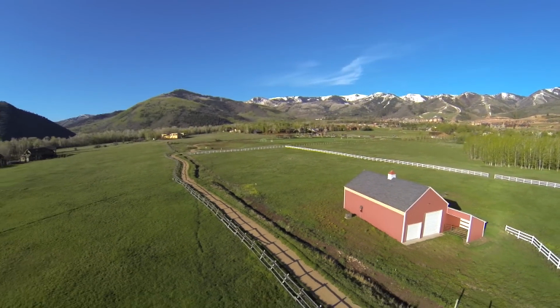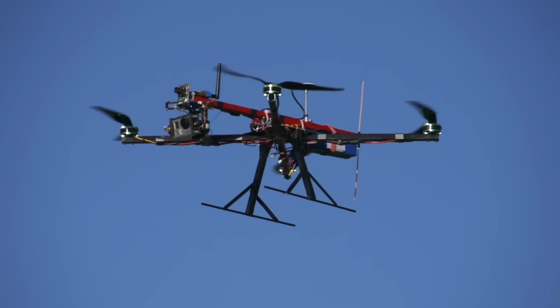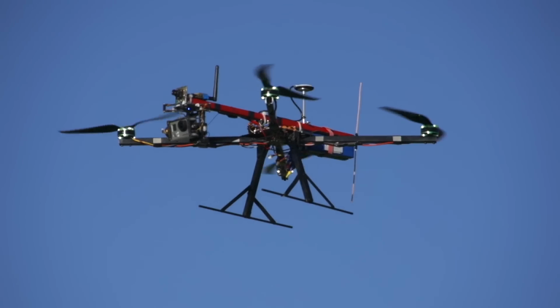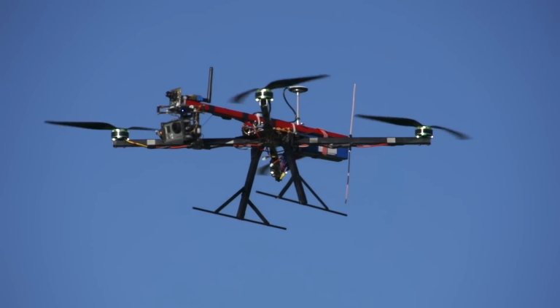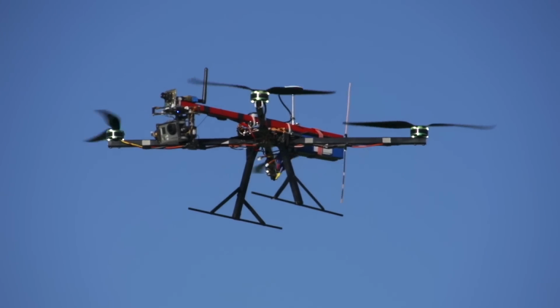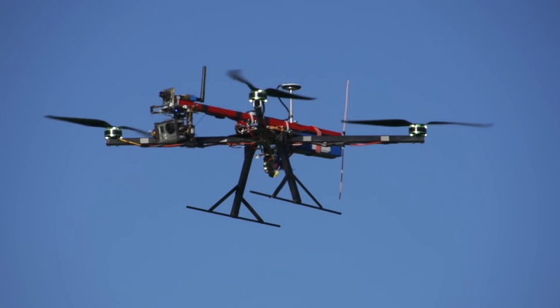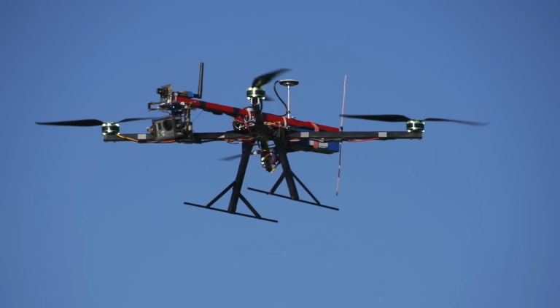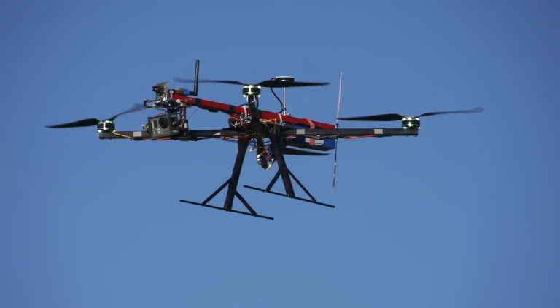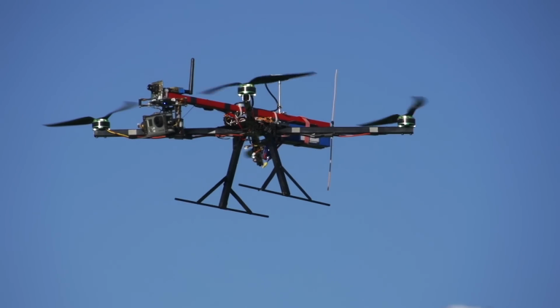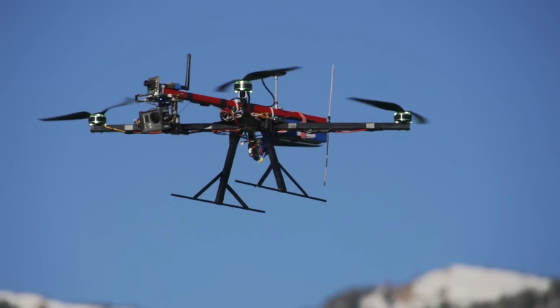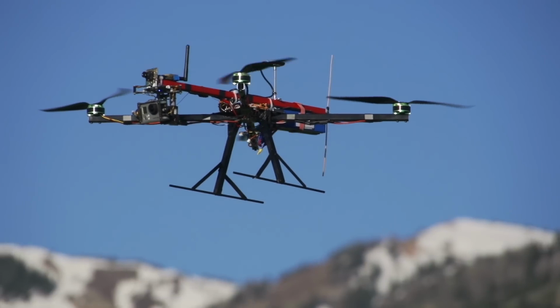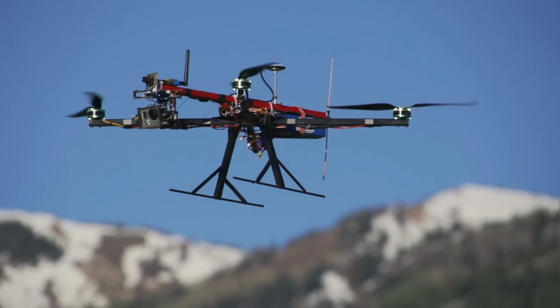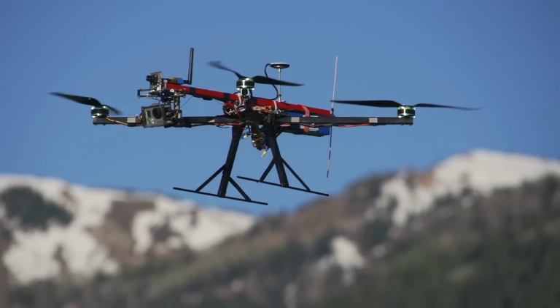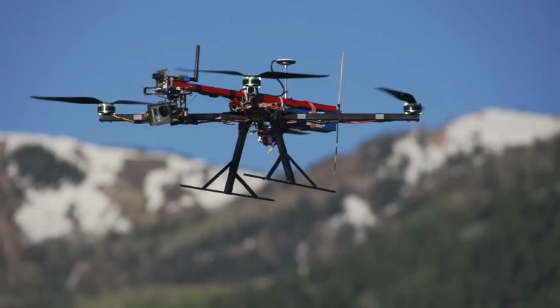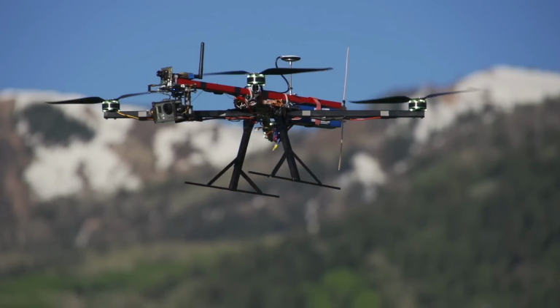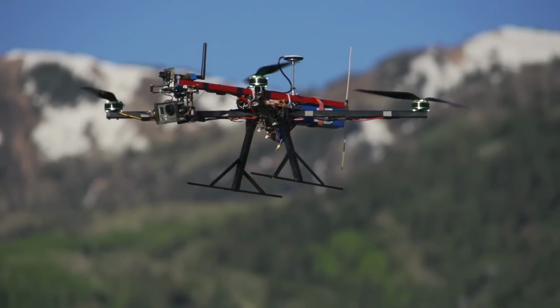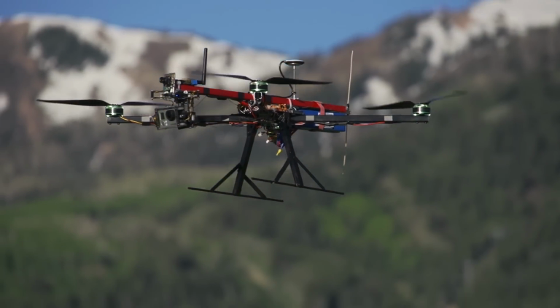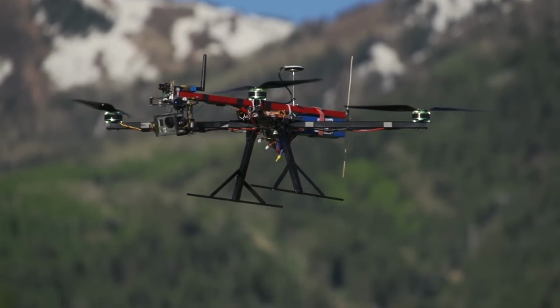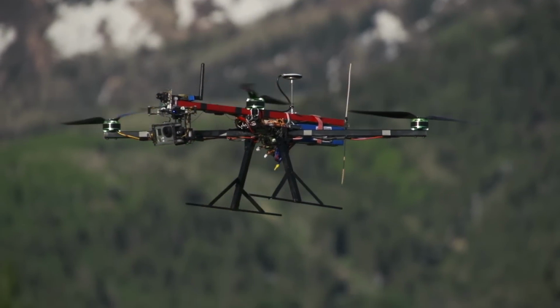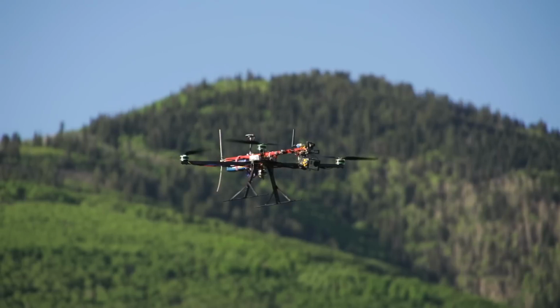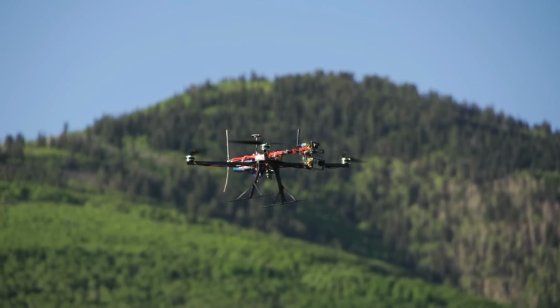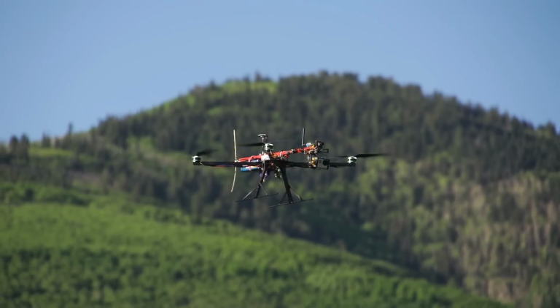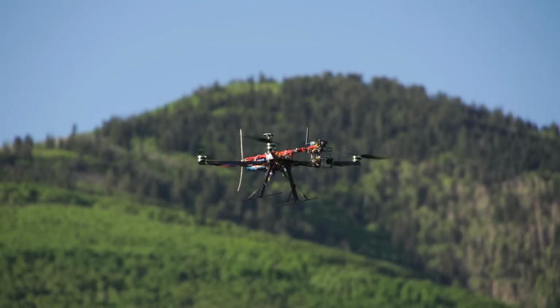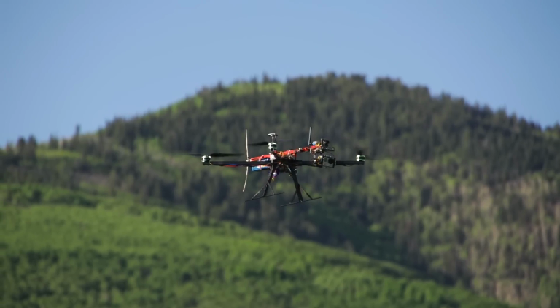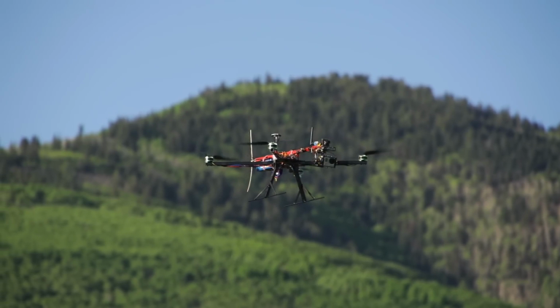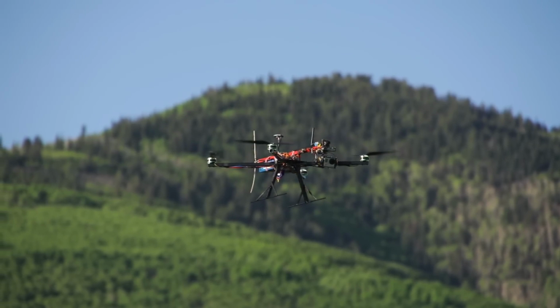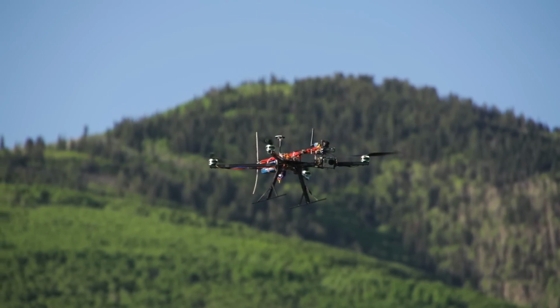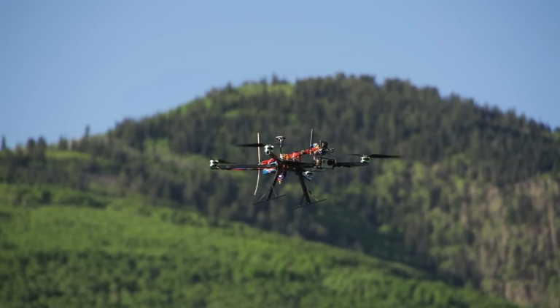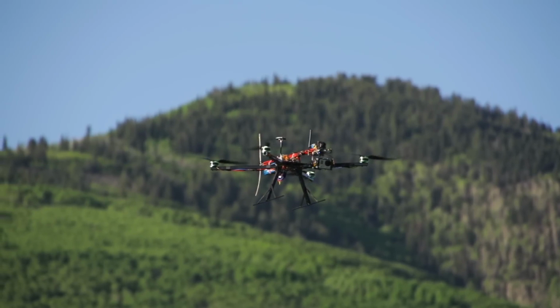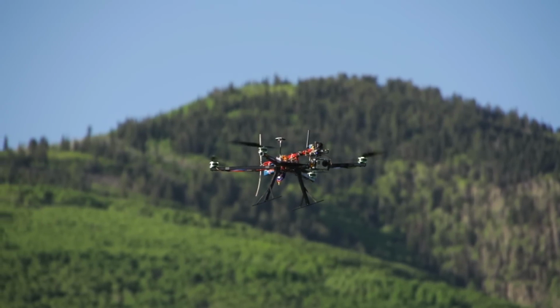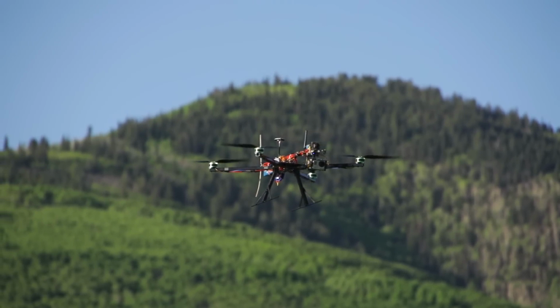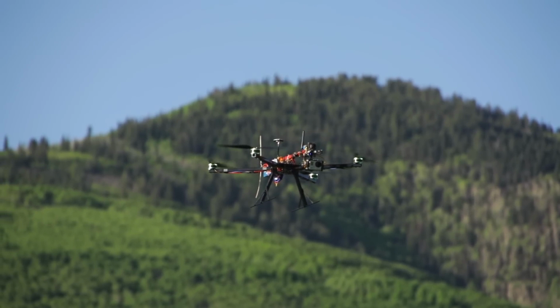I can honestly say that I am extremely happy with how the vibration isolators on this quad work. I get zero jello in the video, even when the props are not well balanced.